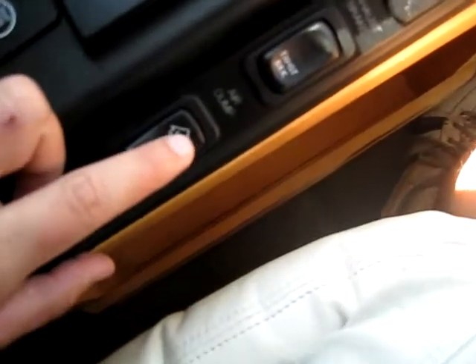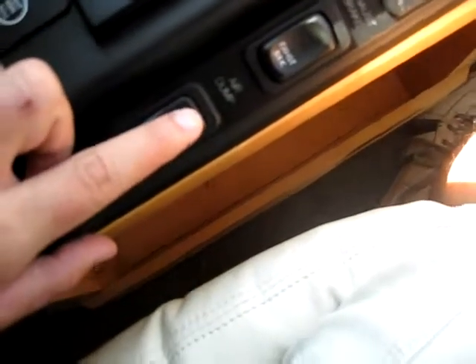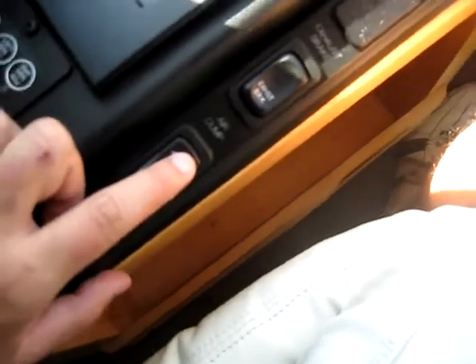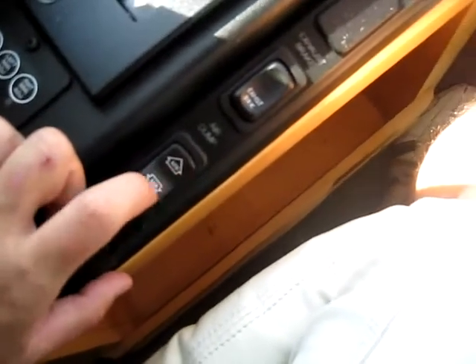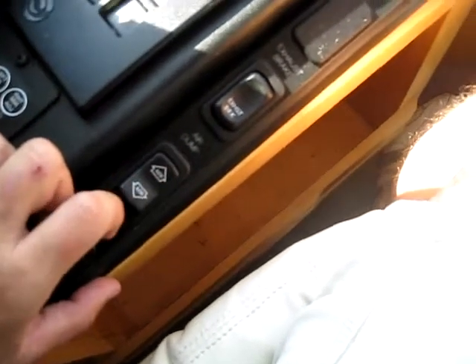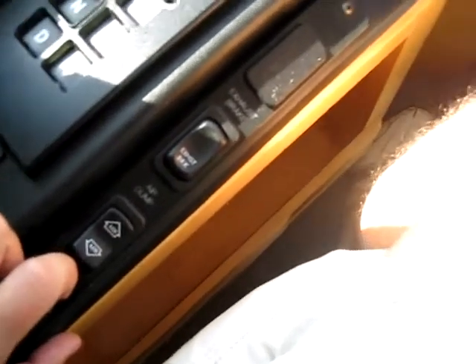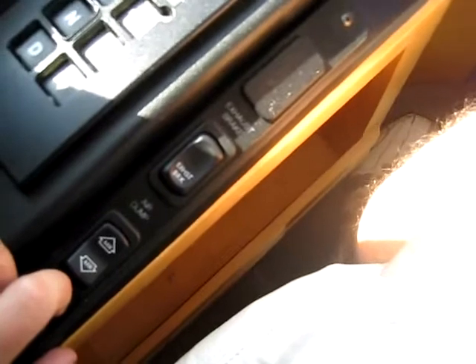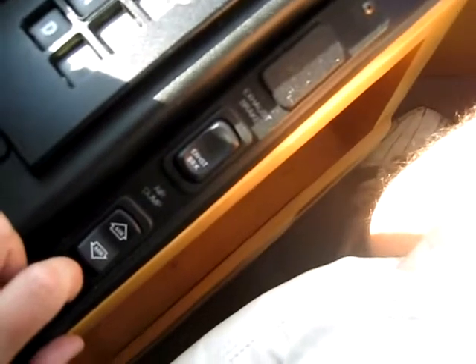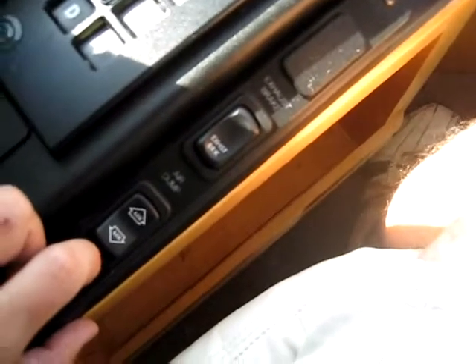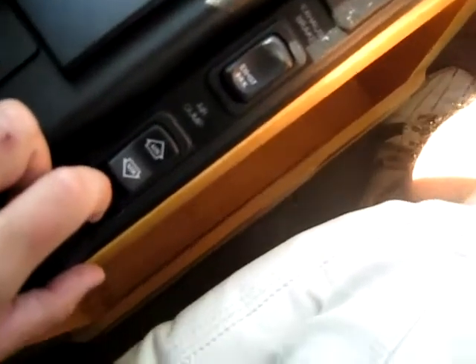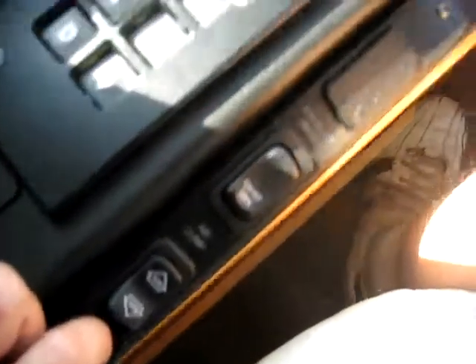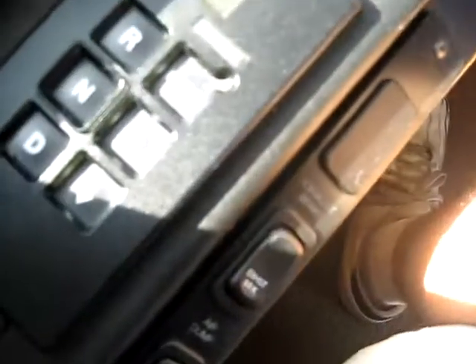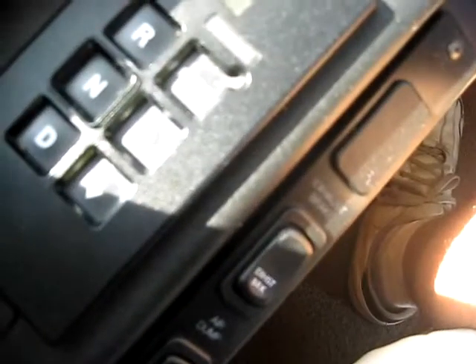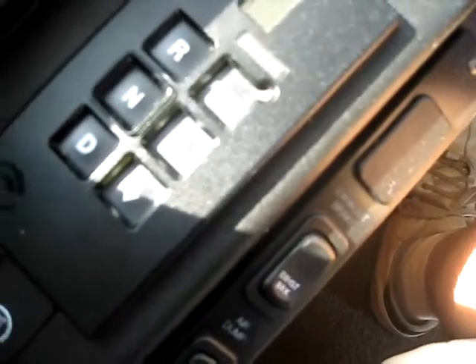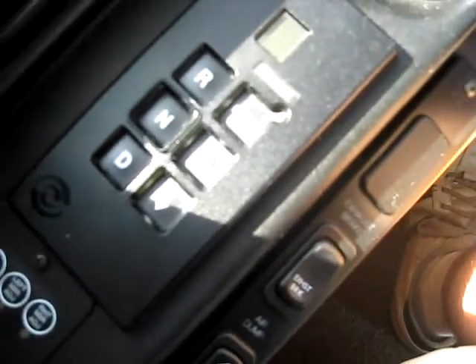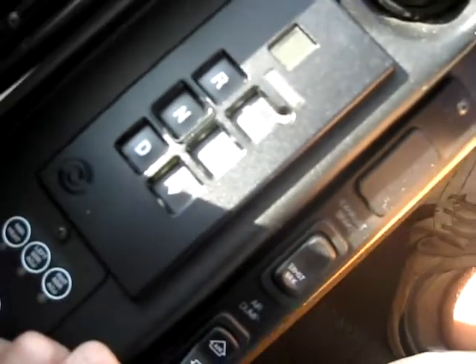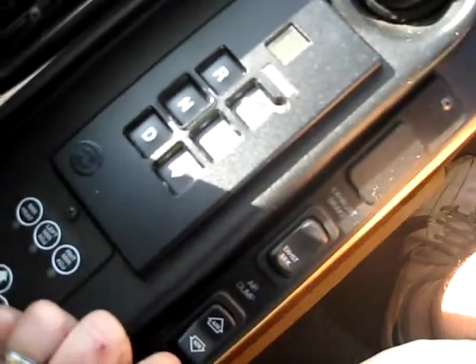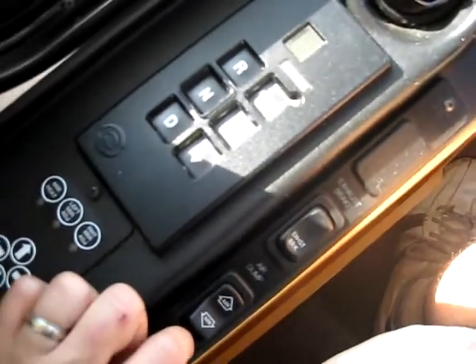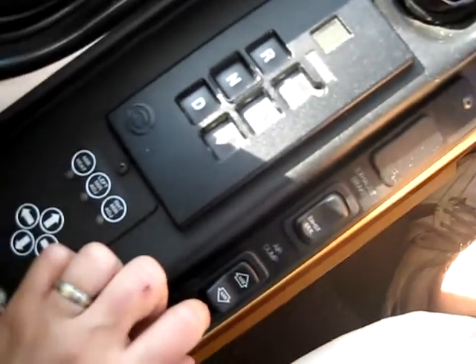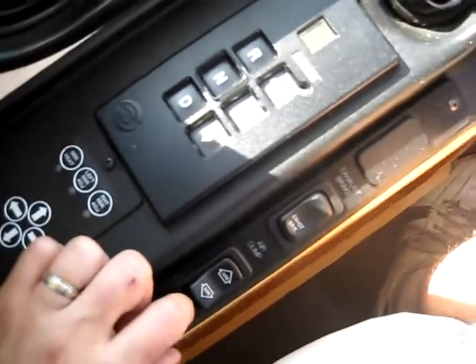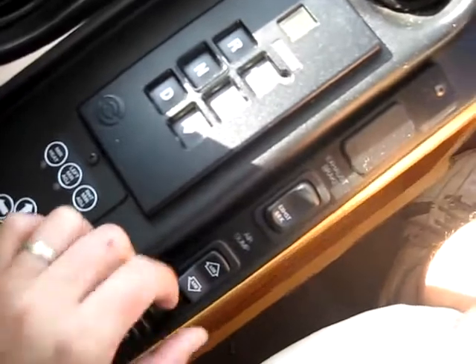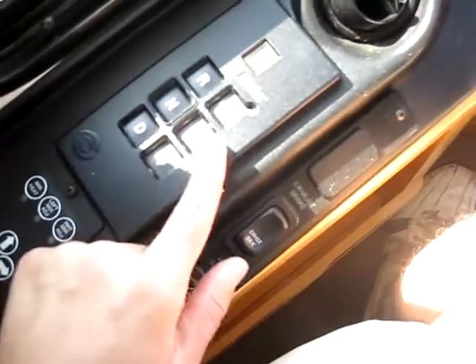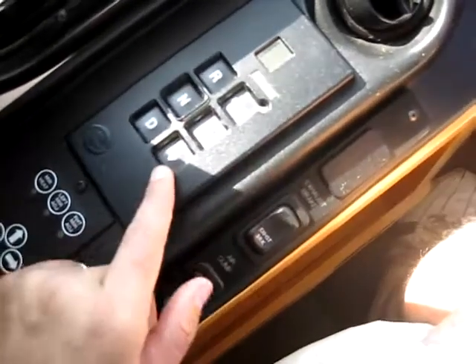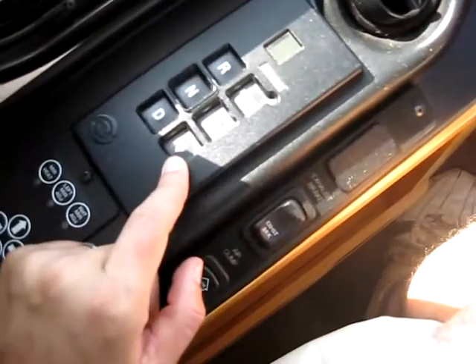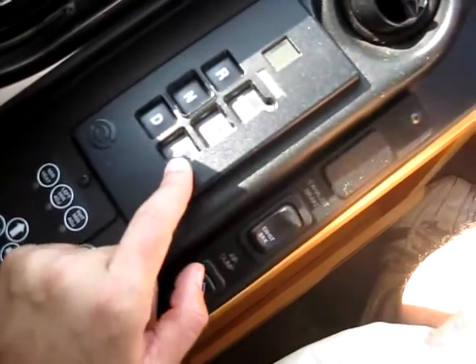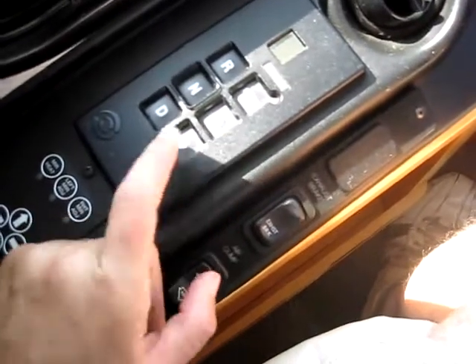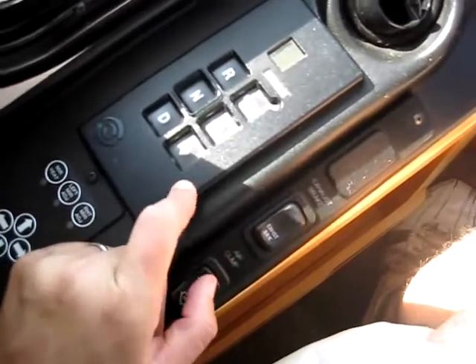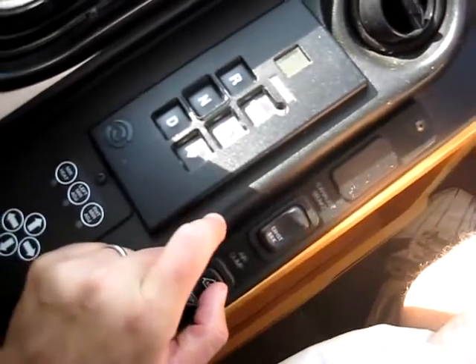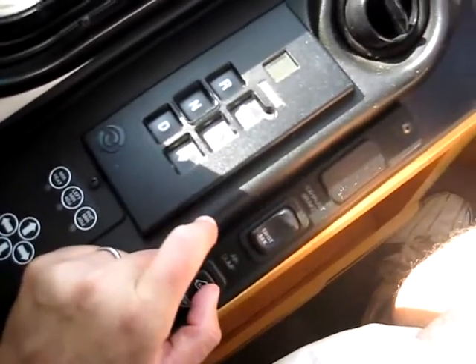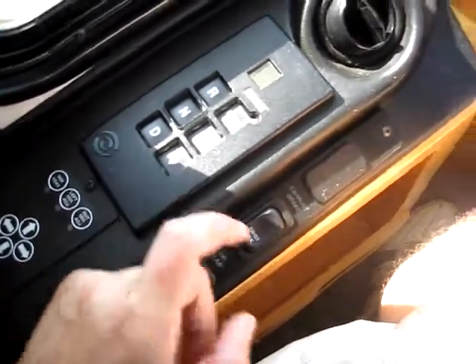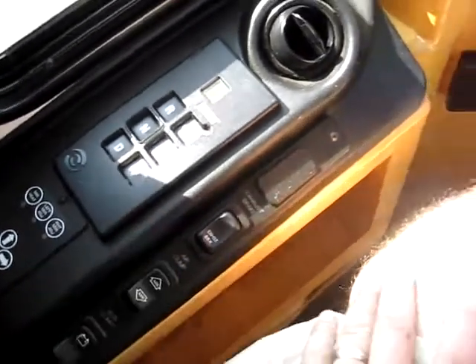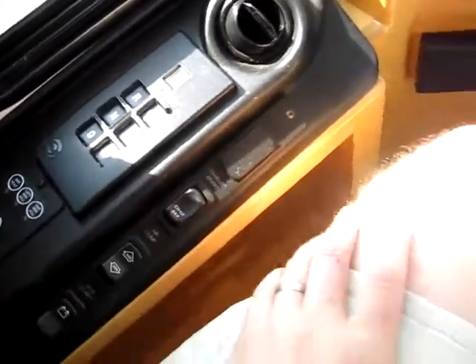Right here is your exhaust brake. You've got your push-button Allison transmission — it's a six-speed — and you can actually manually adjust that up or down if you happen to be going up or downhill.